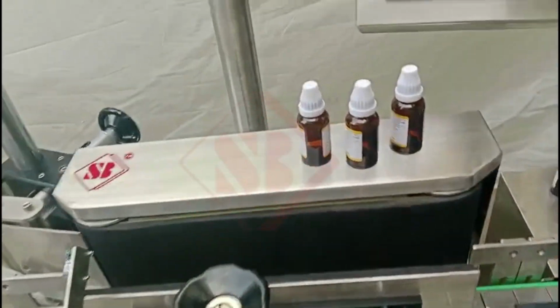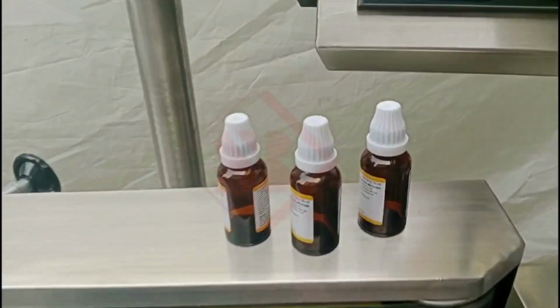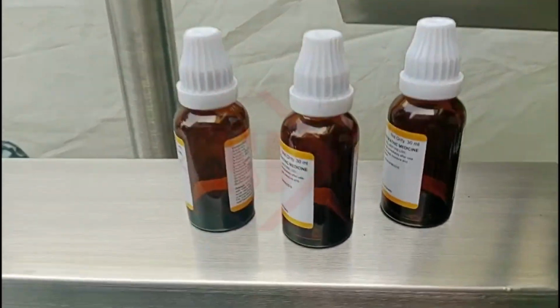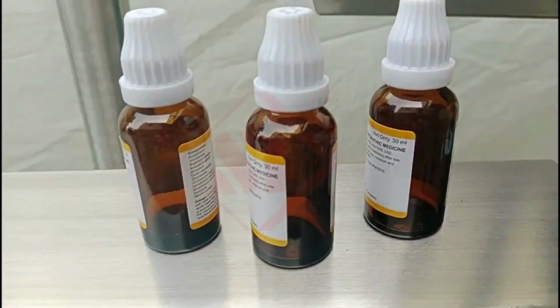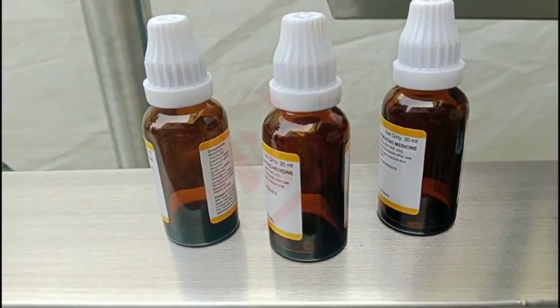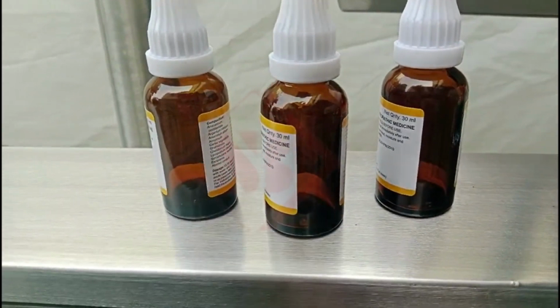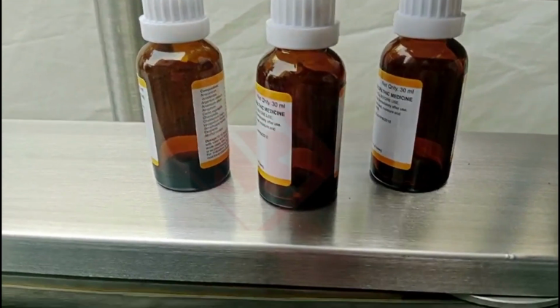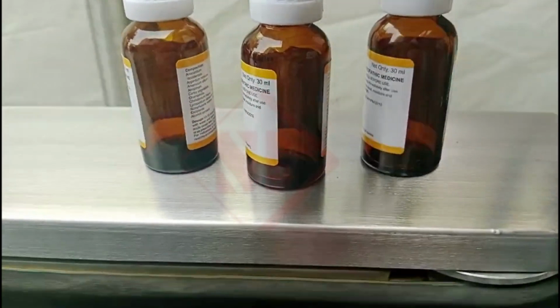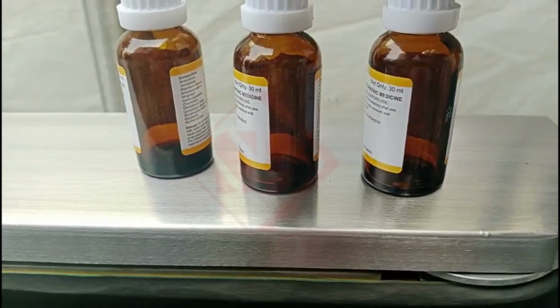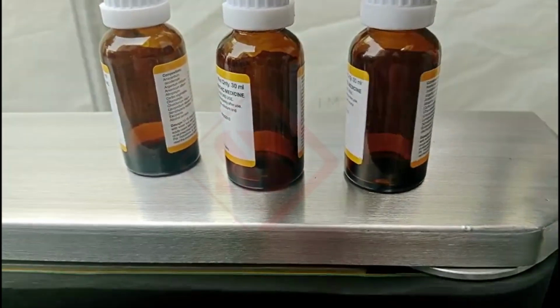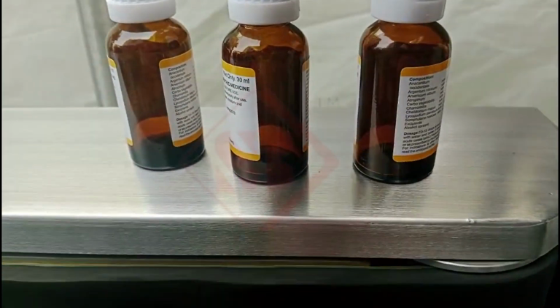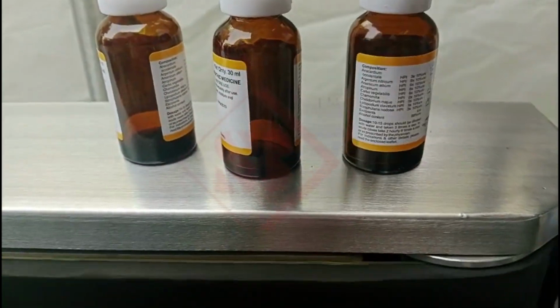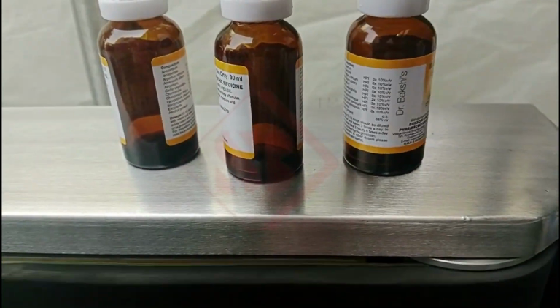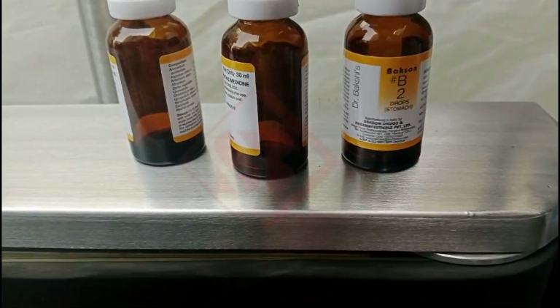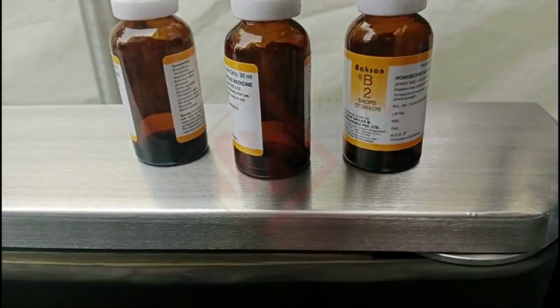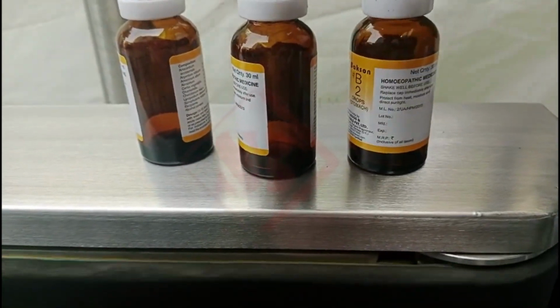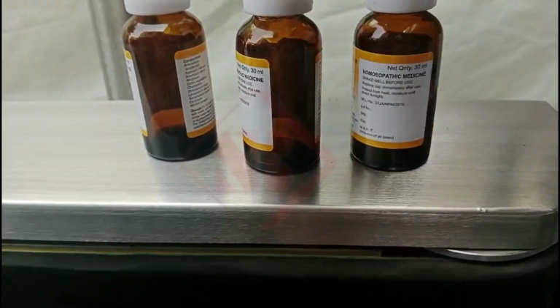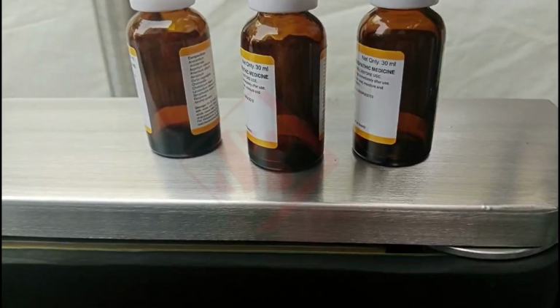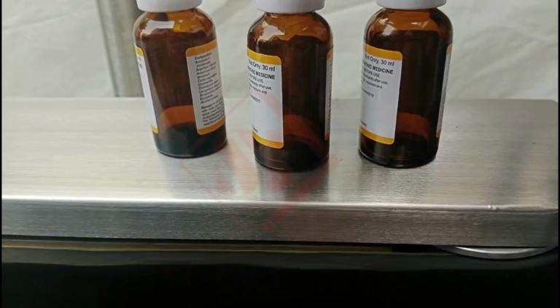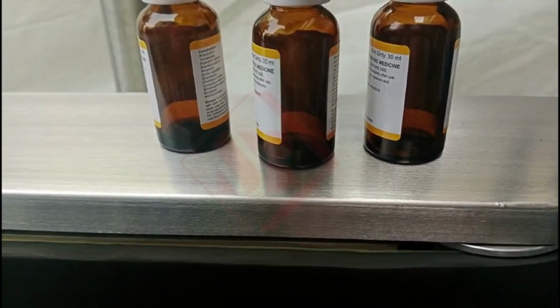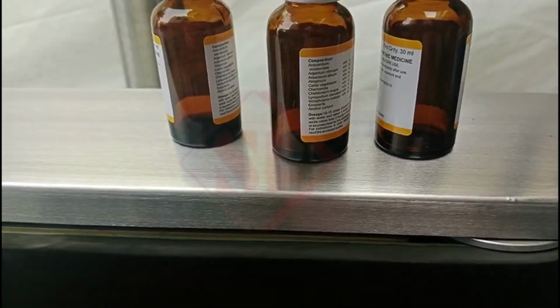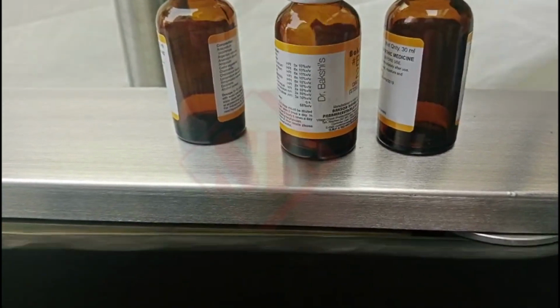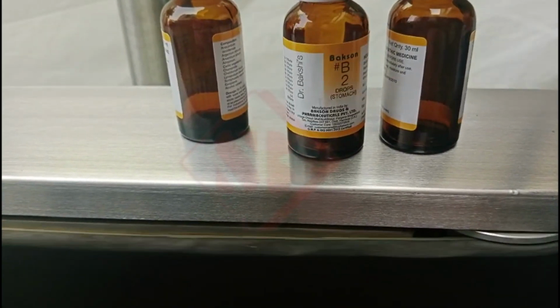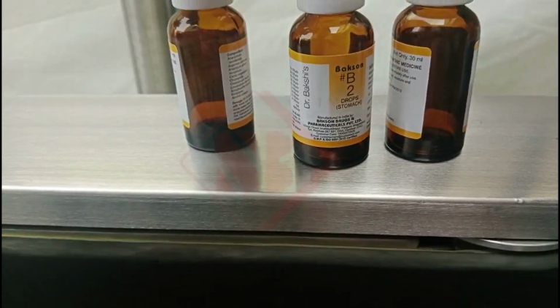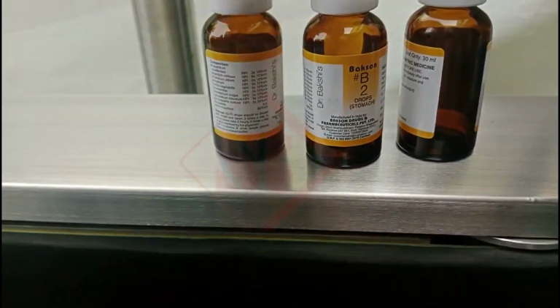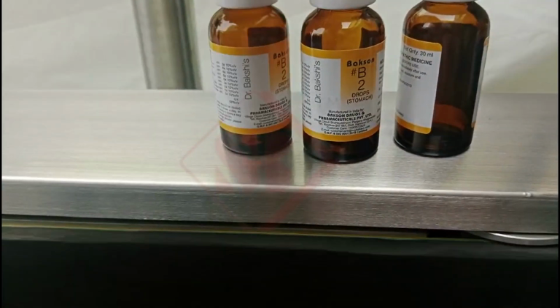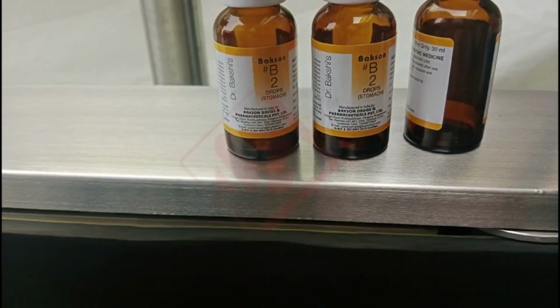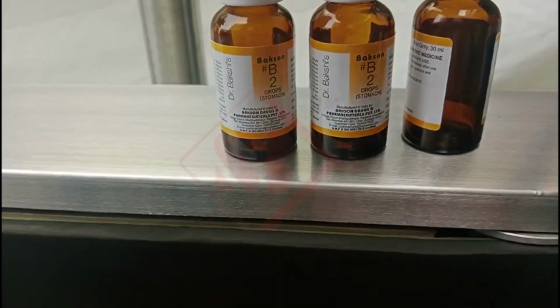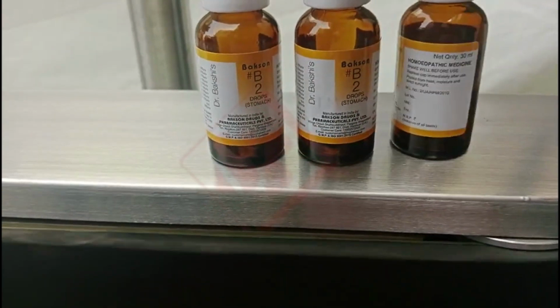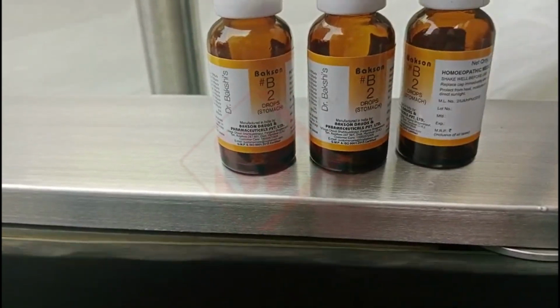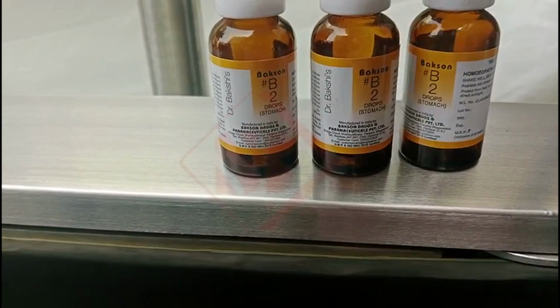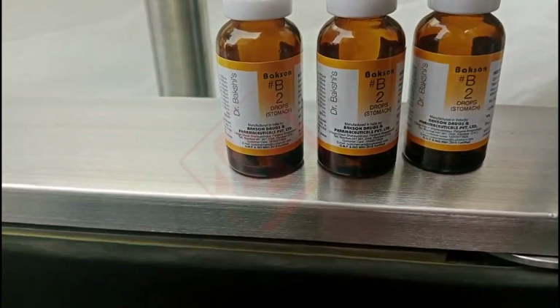As the name suggests, the machine wraps the label entirely around the container, covering a significant portion of its circumference. This allows for more space for product information, branding, and other details.